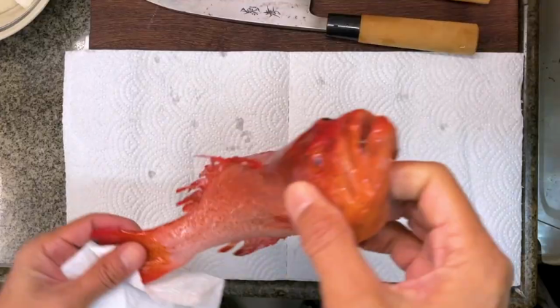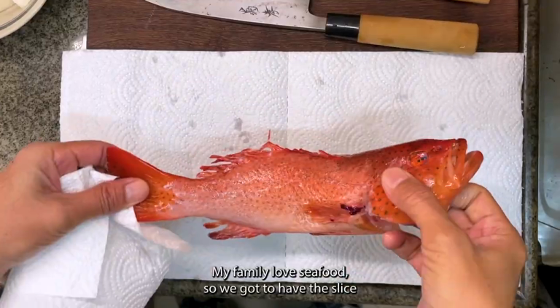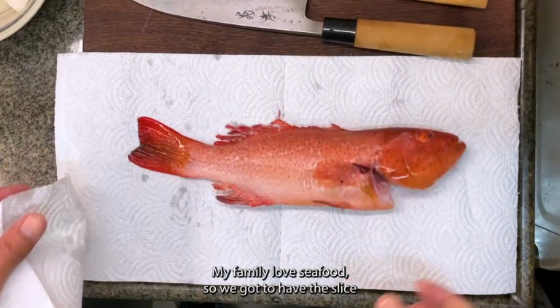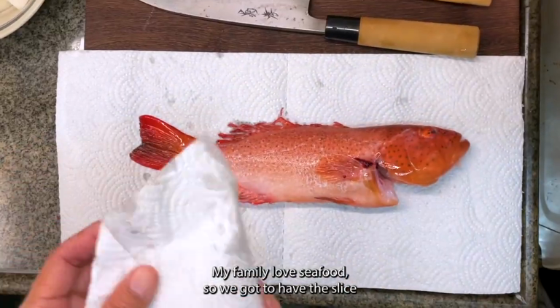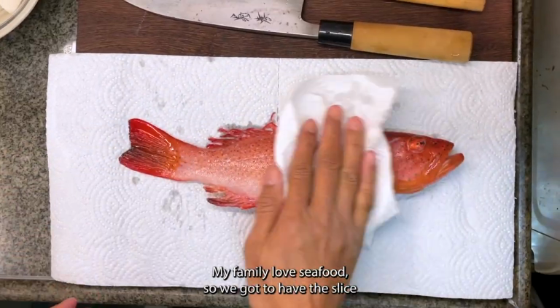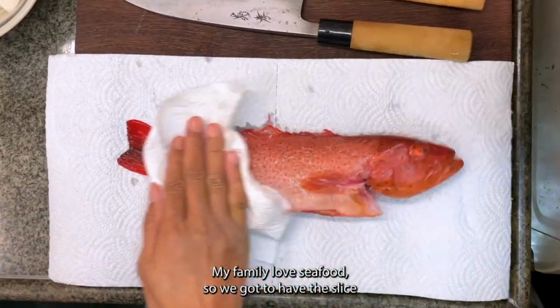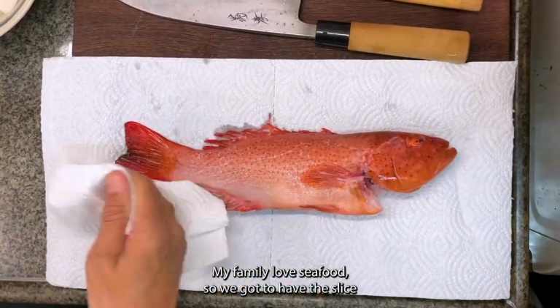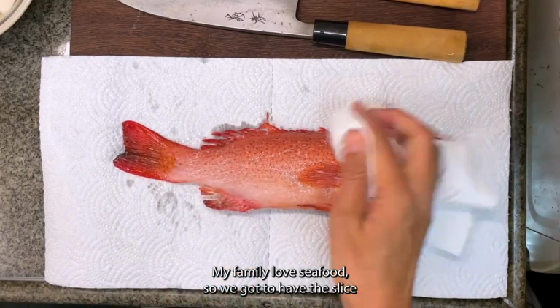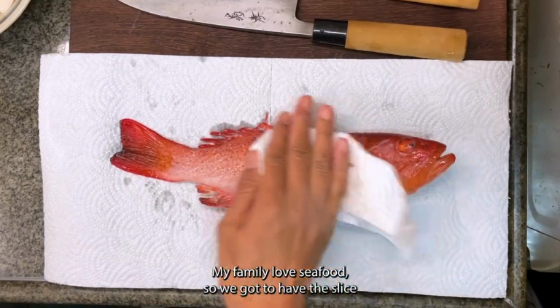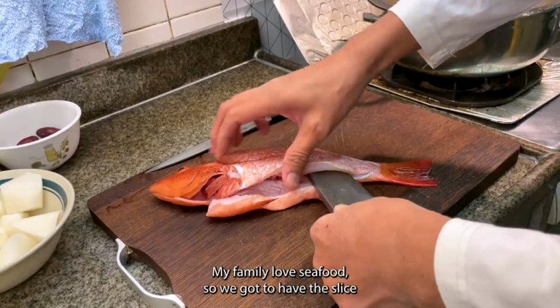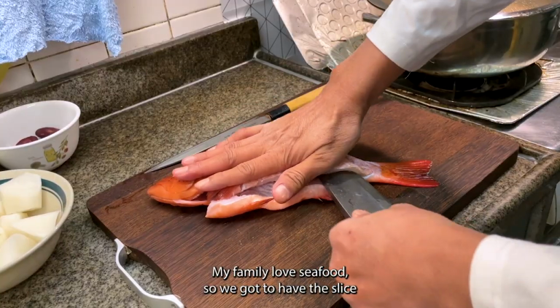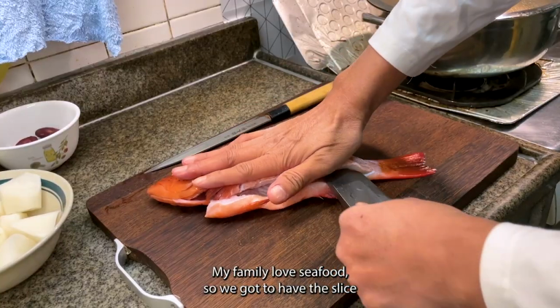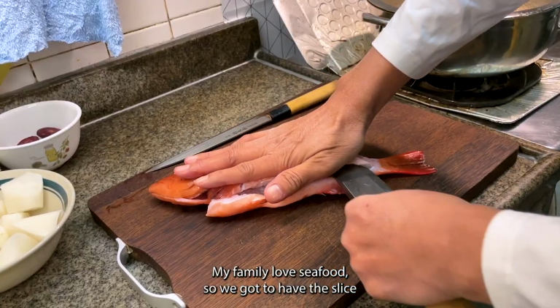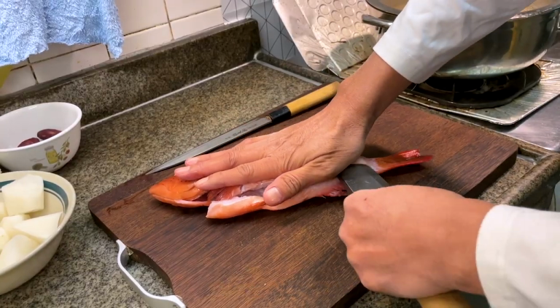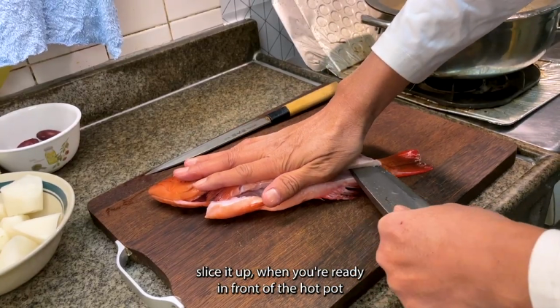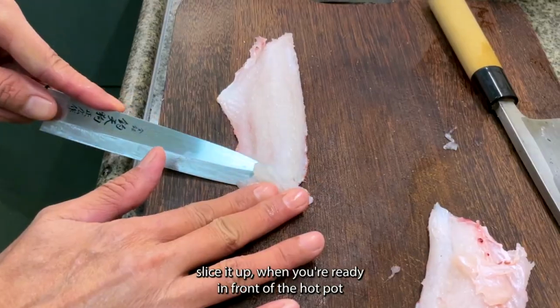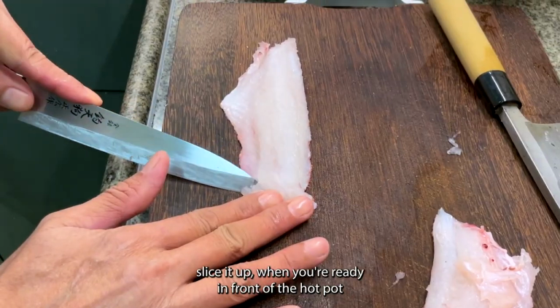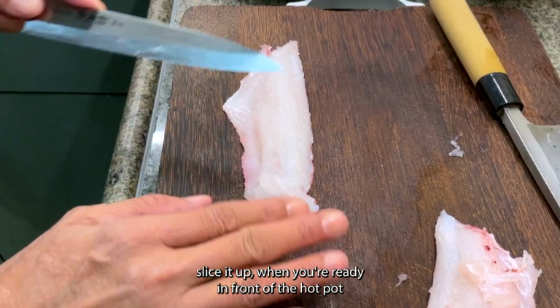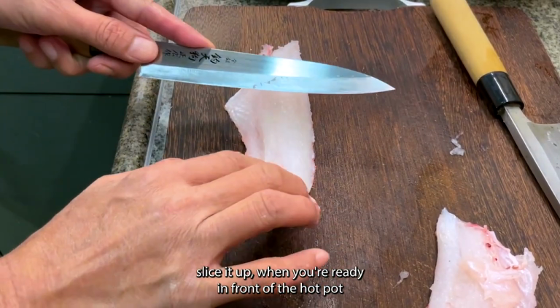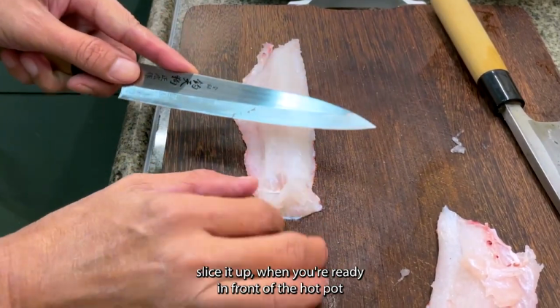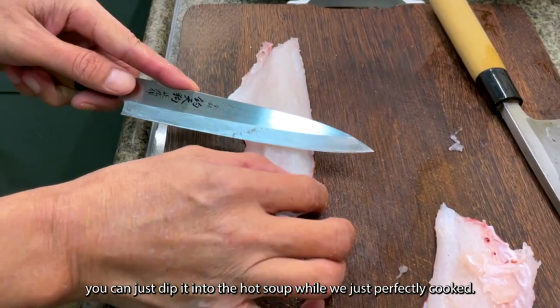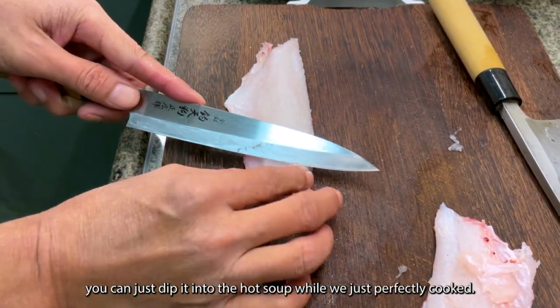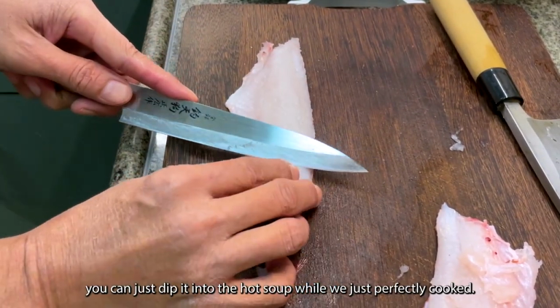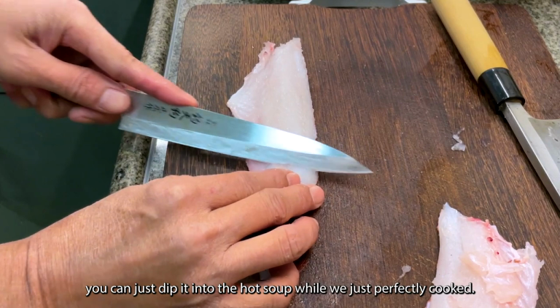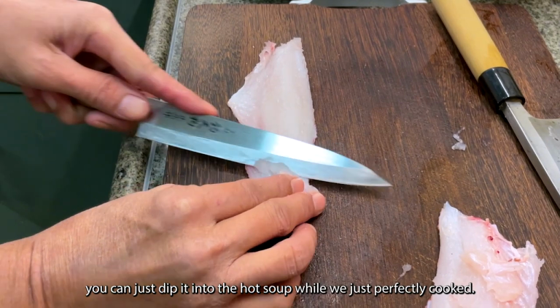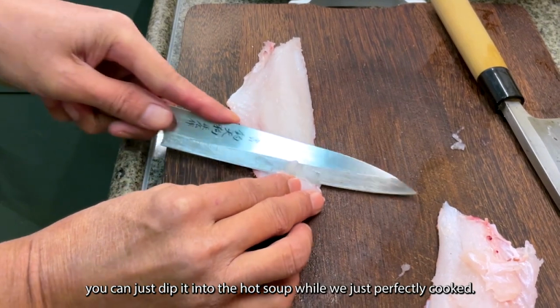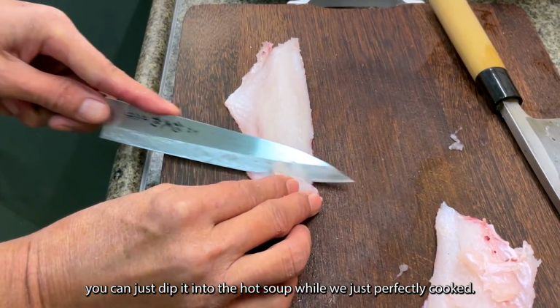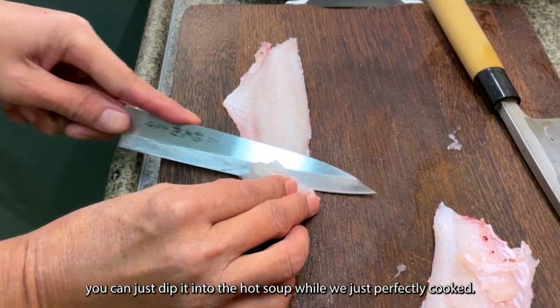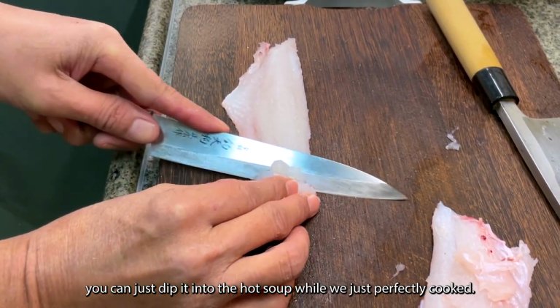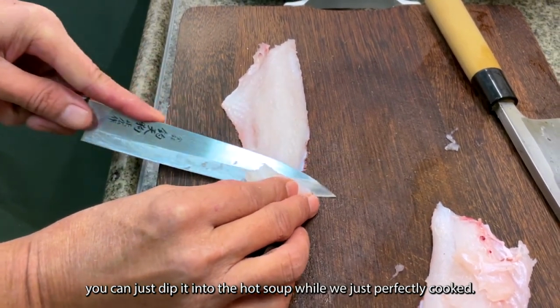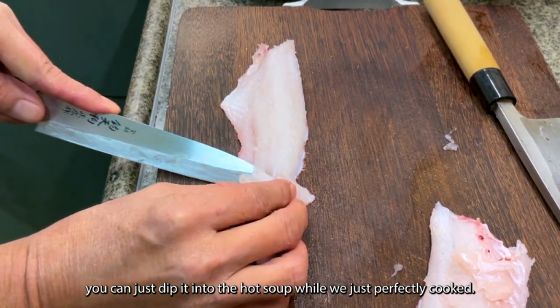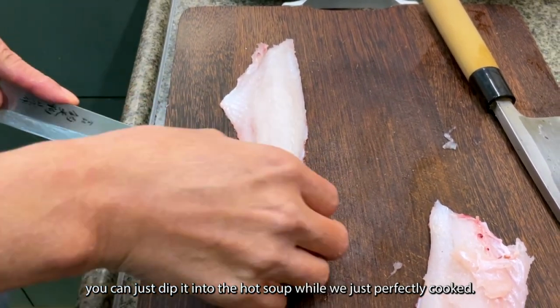My family loves seafood so we gotta have the fish. Slice it up. When you're ready, in front of the hot pot, you can just dip it into the hot soup until it's just perfectly cooked.